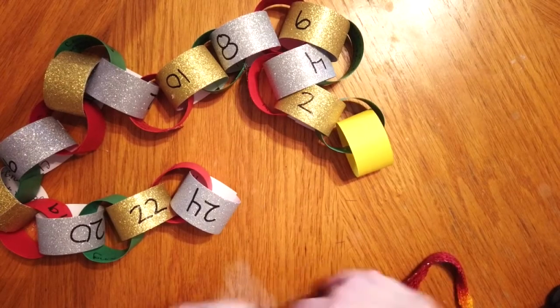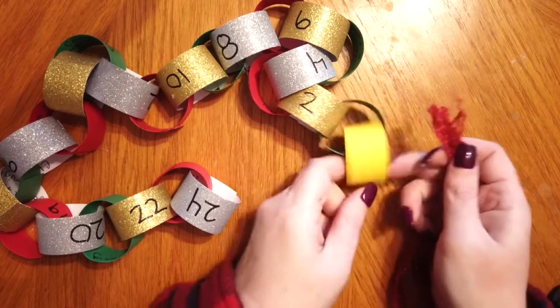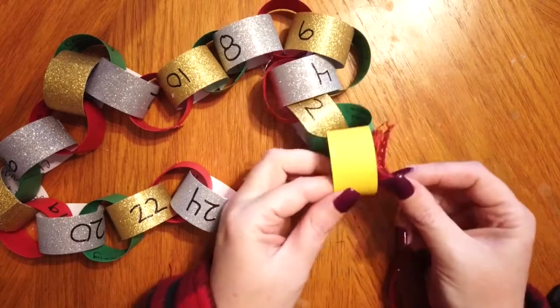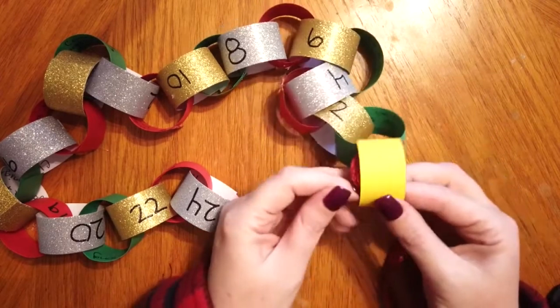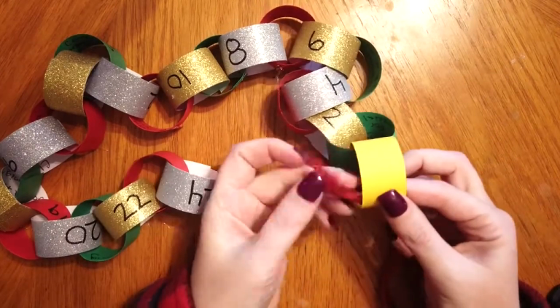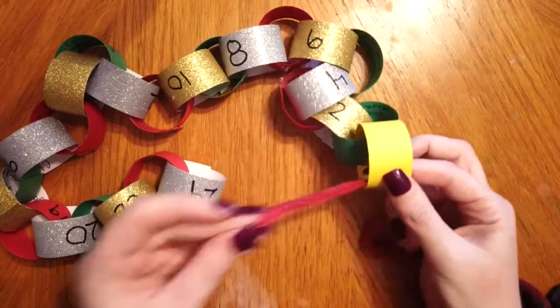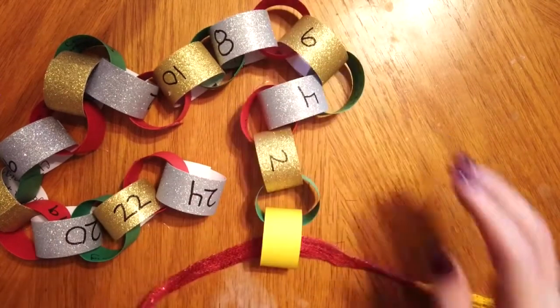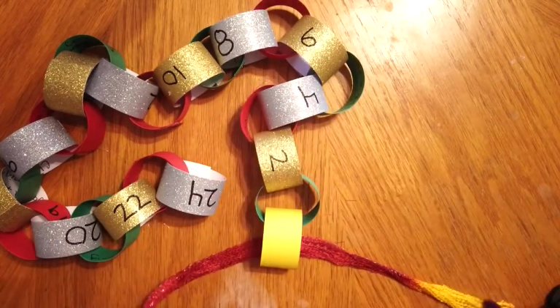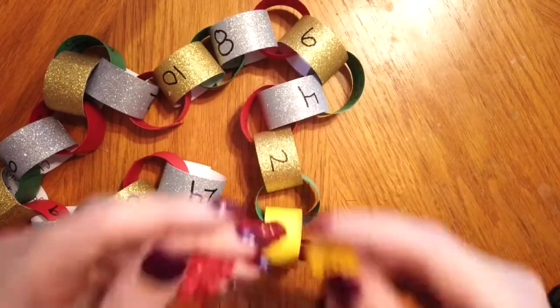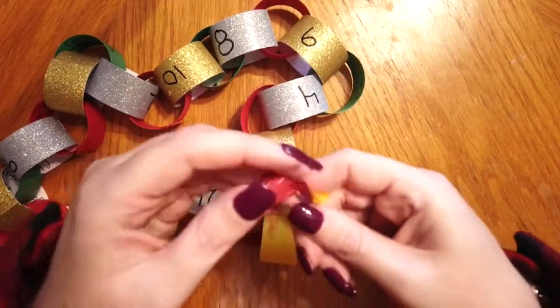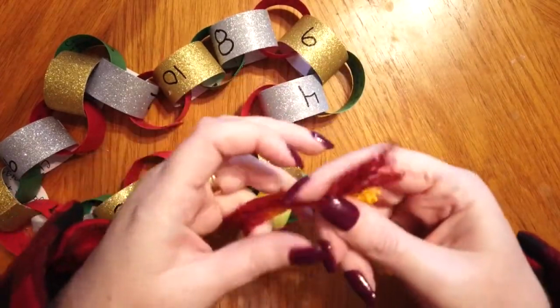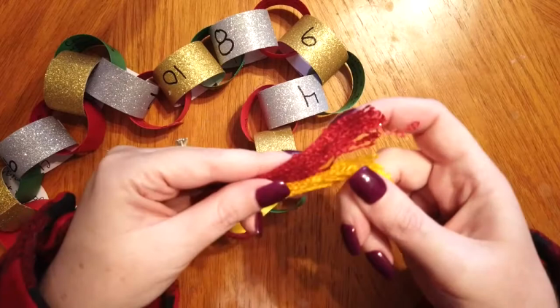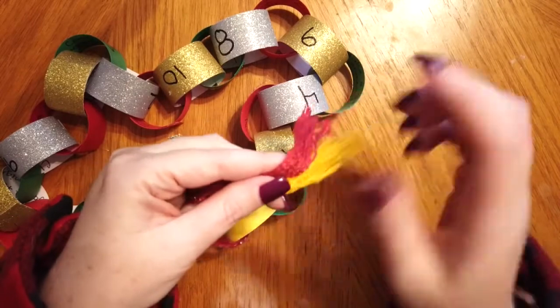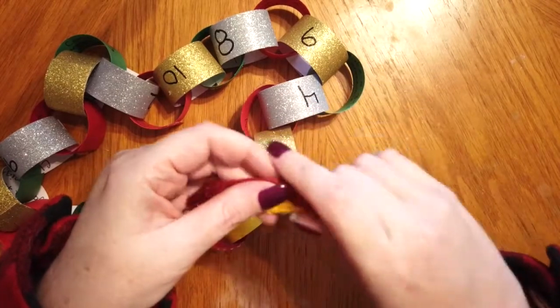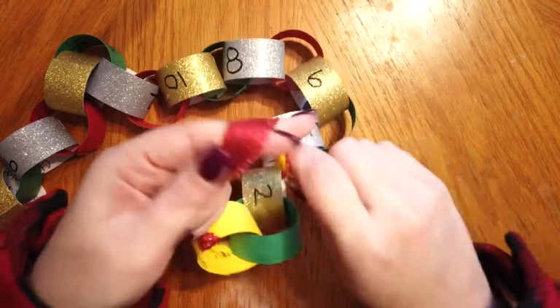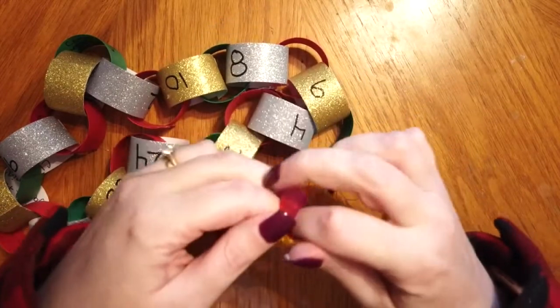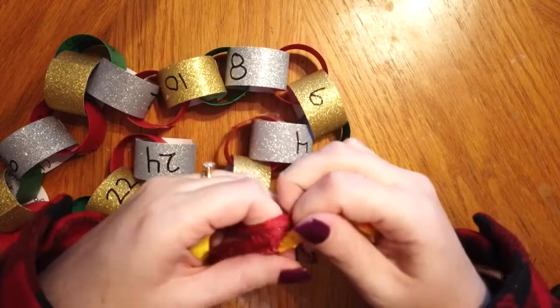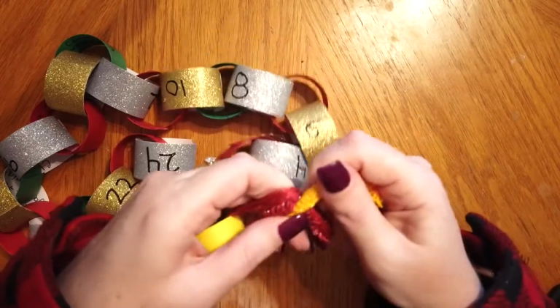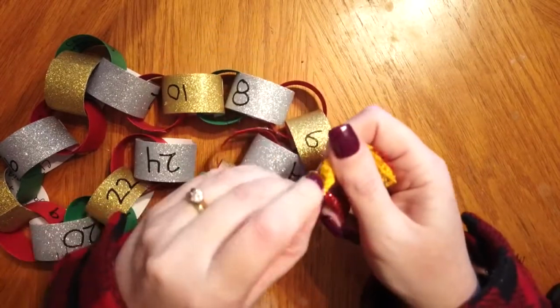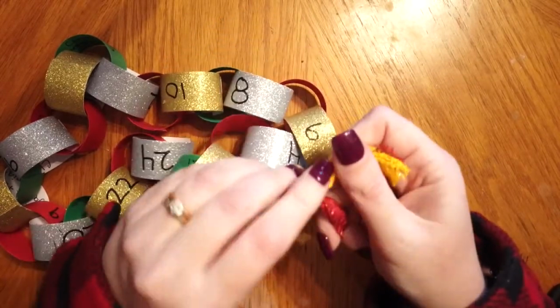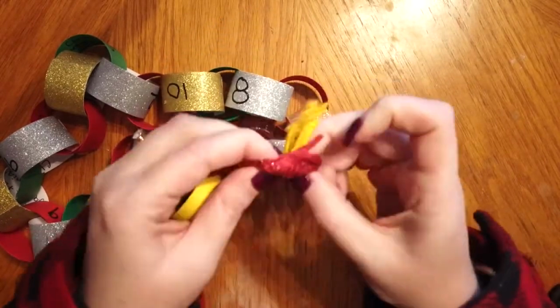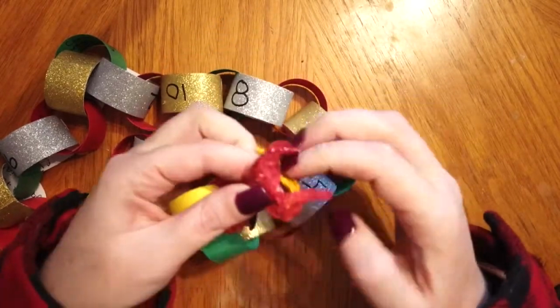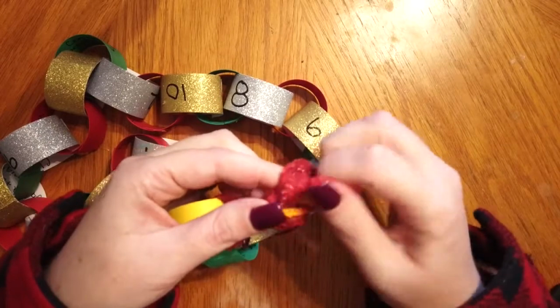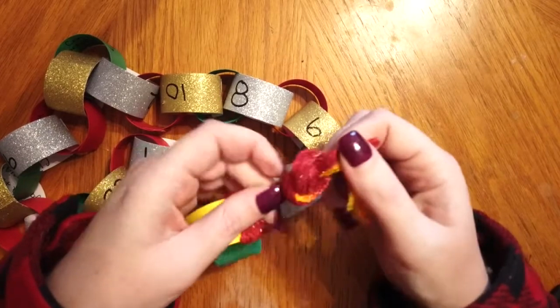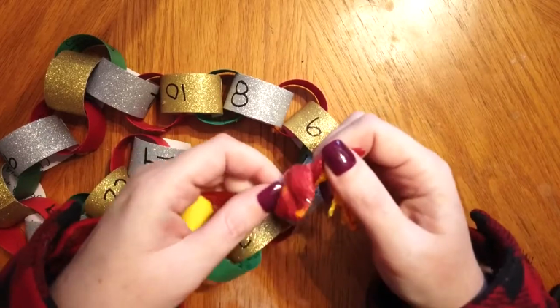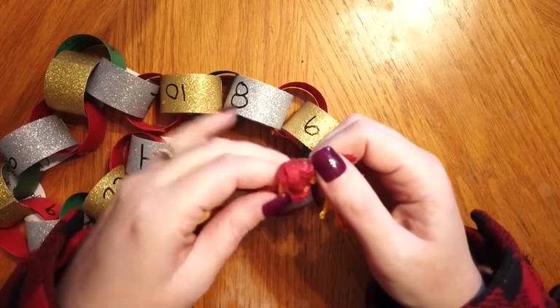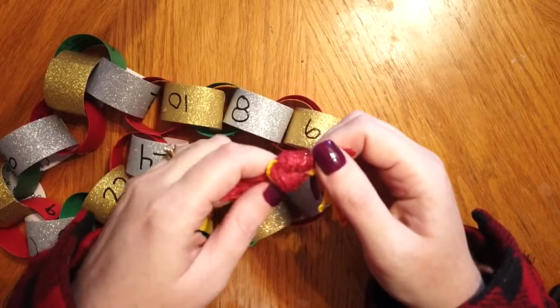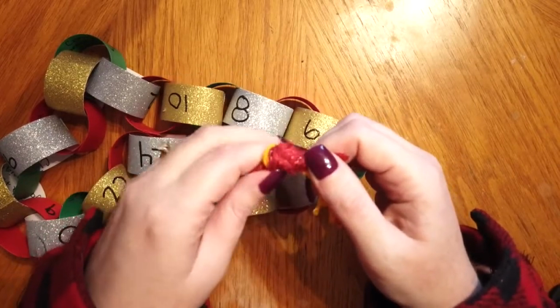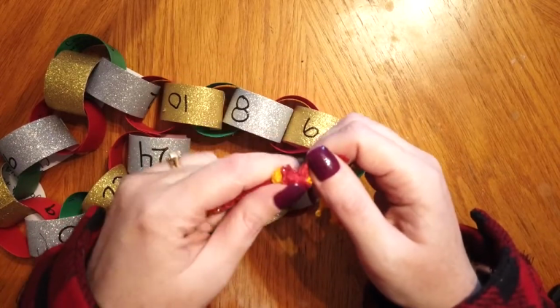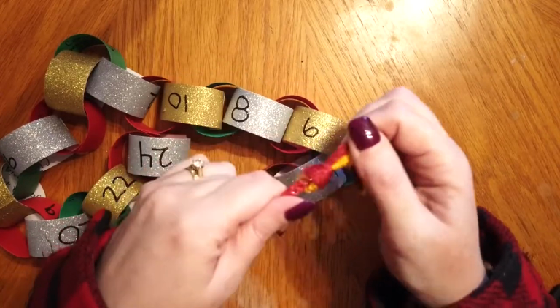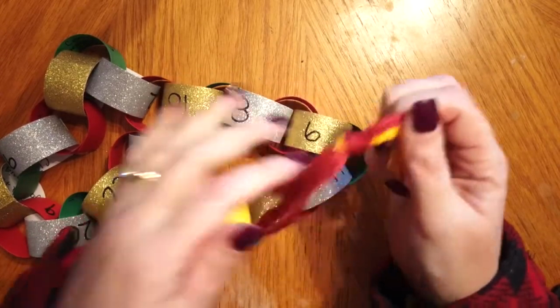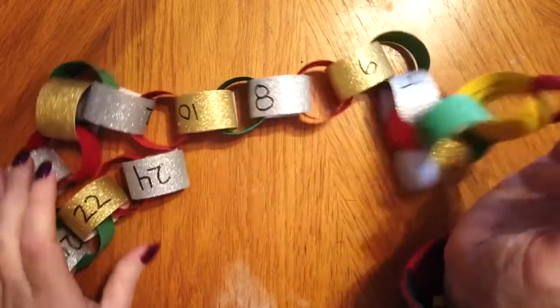I'm just going to use a piece of red yarn and tie that to my yellow loop to use as my hanger. You don't have to put a hanger on it, but I haven't decided if I'm going to hang mine in my tree or if I'm going to hang it on a wall.